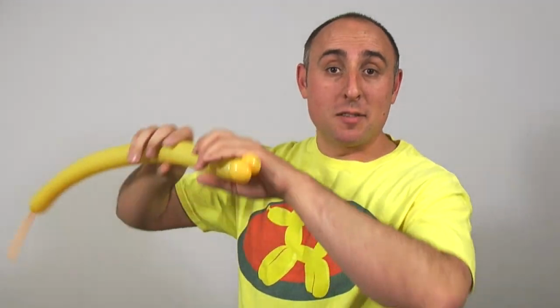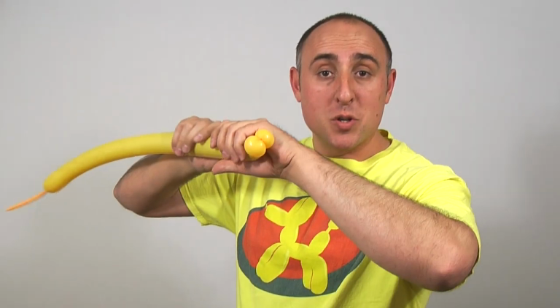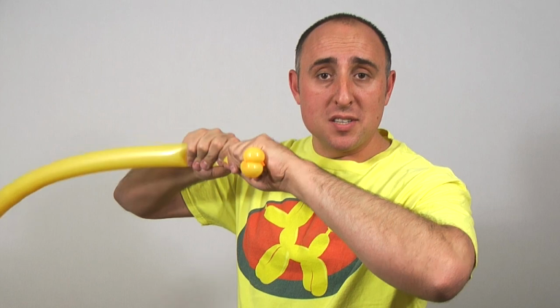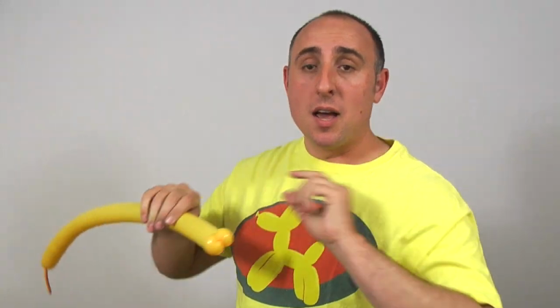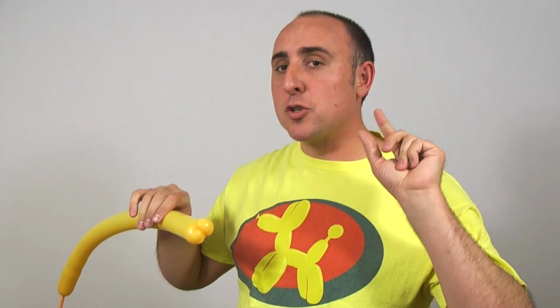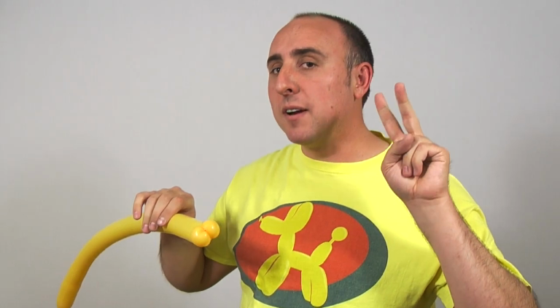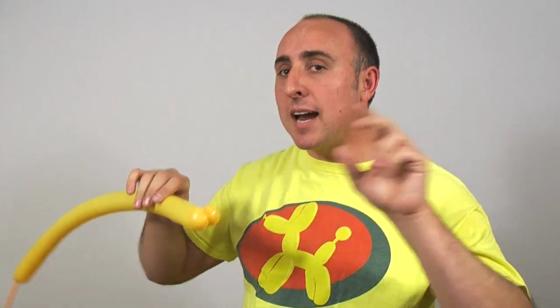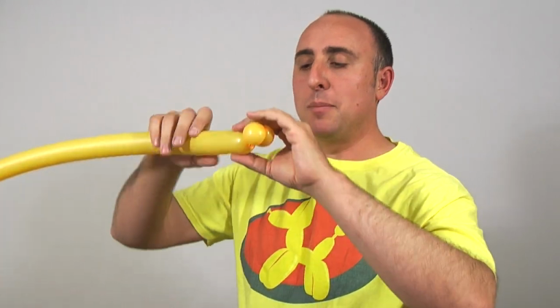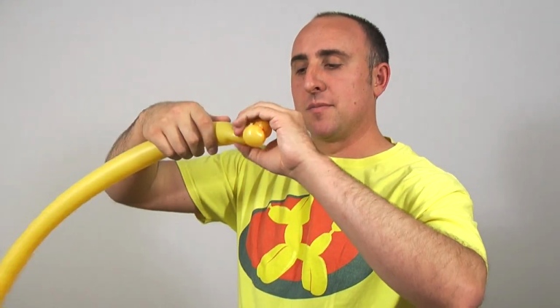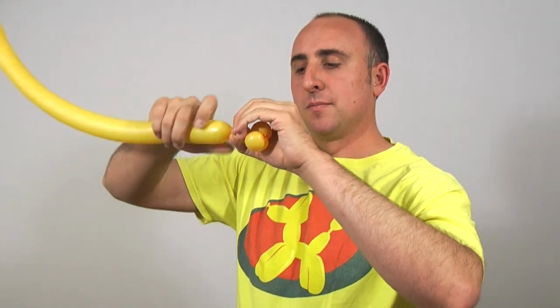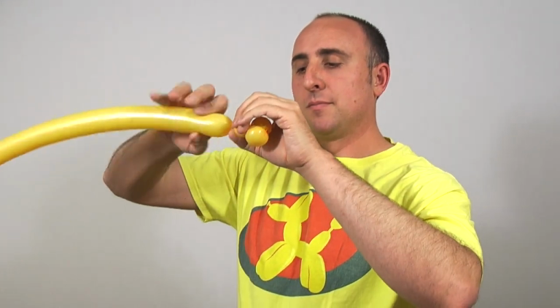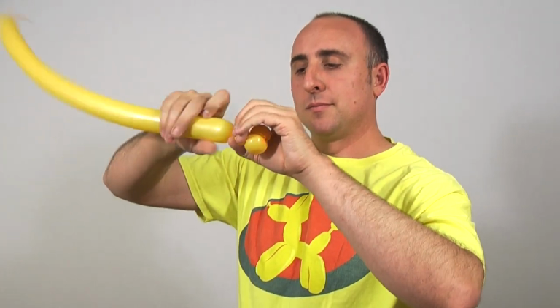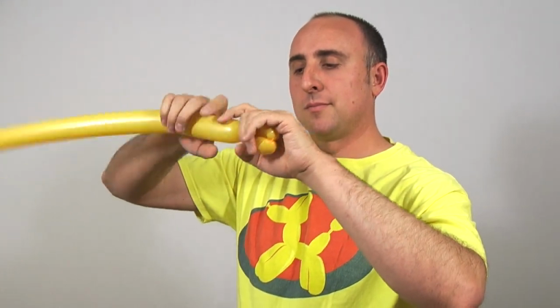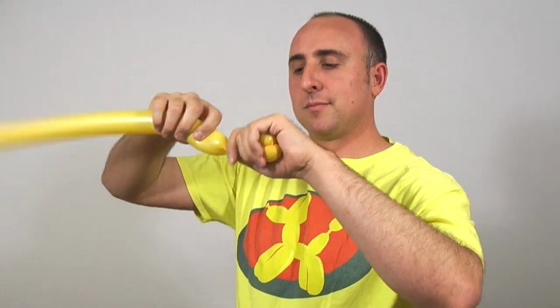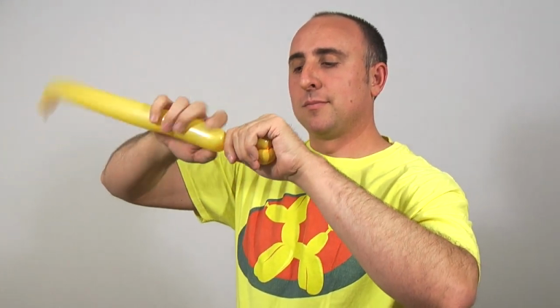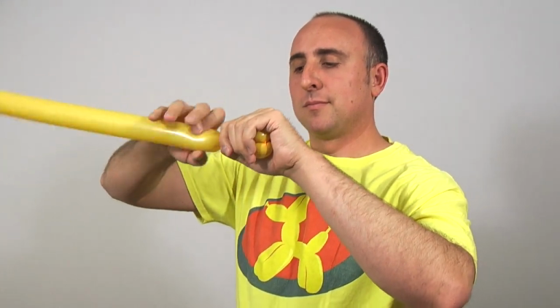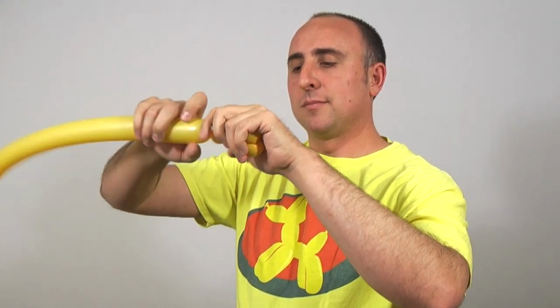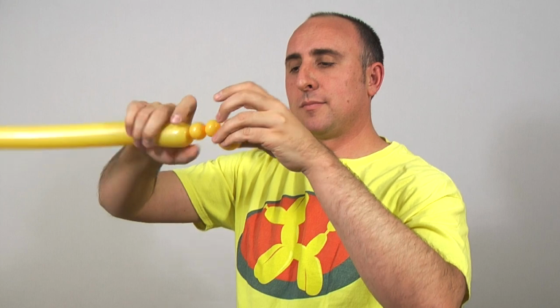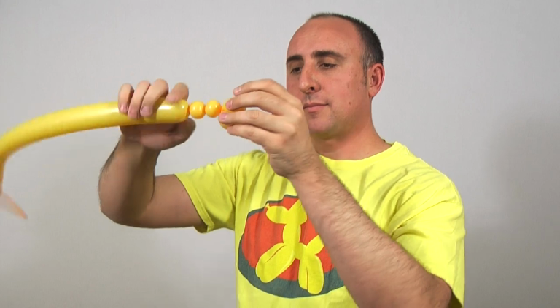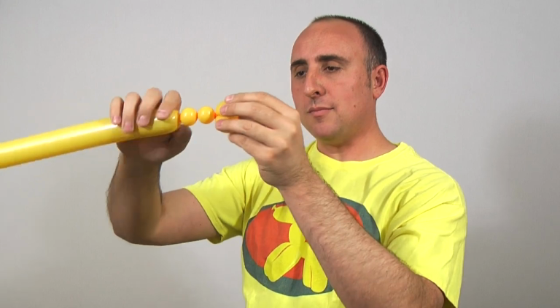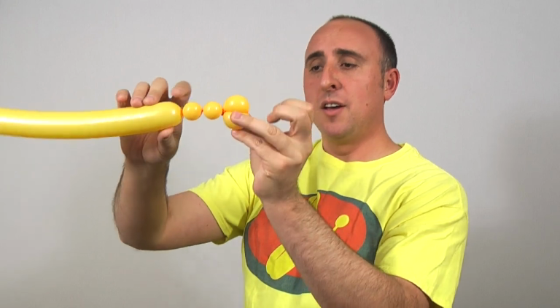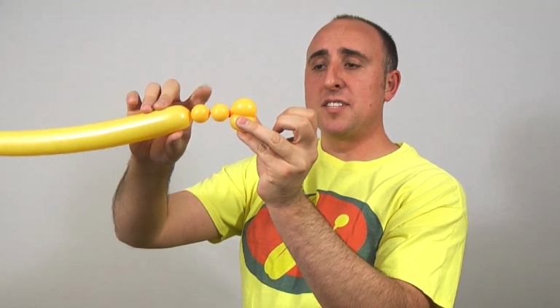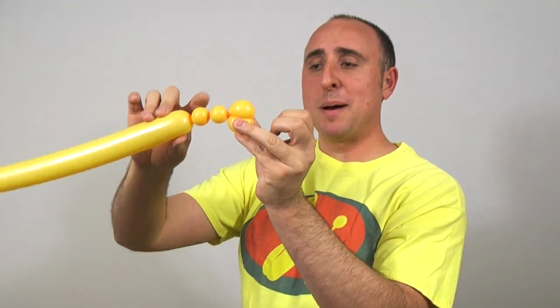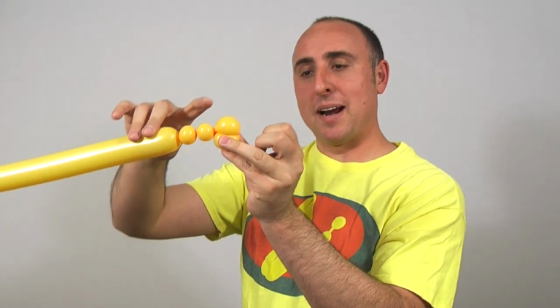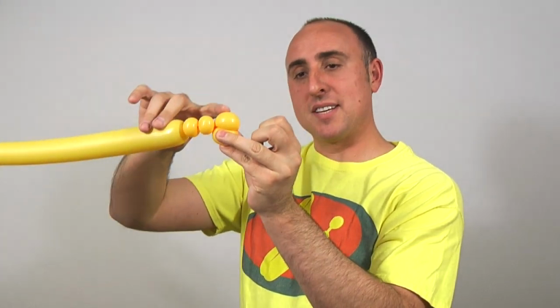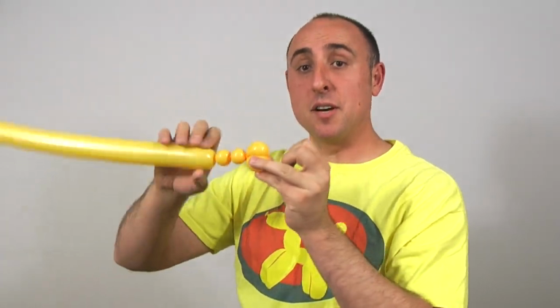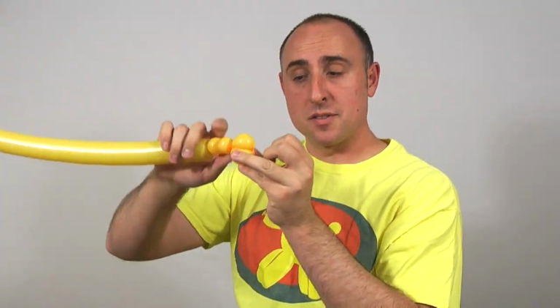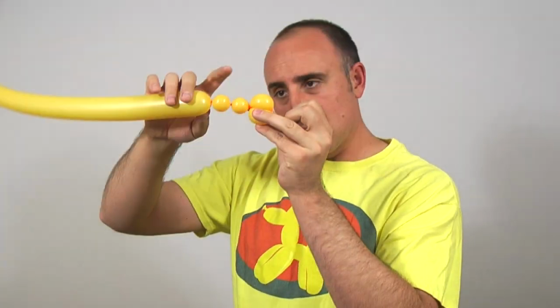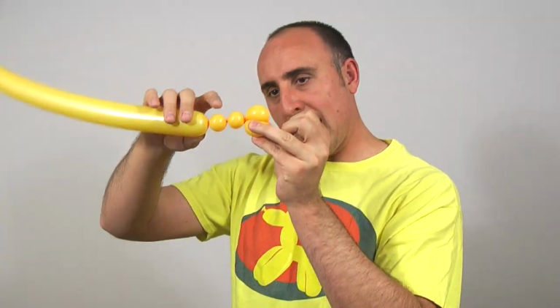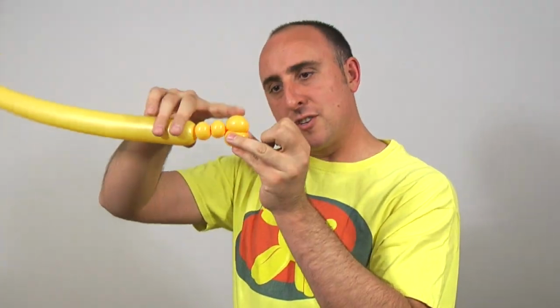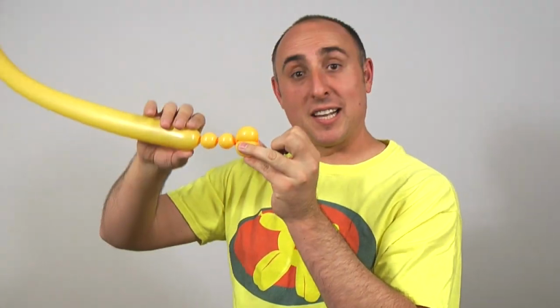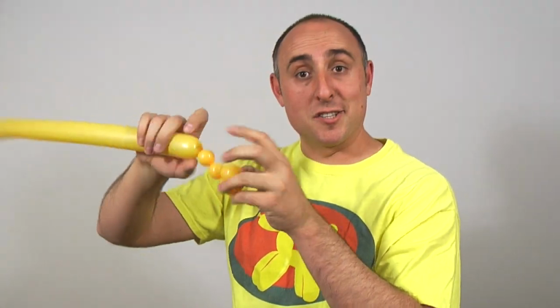Now give the balloon a squeeze and make two very tiny bubbles. You can see these bubbles are about half the size of those — these are like half an inch, those are like an inch.